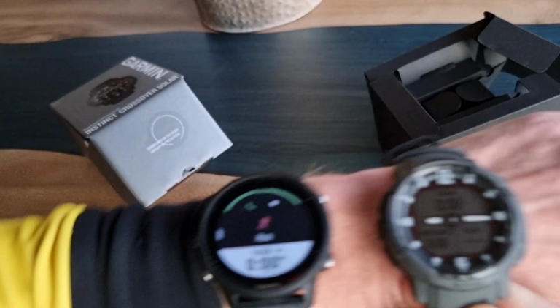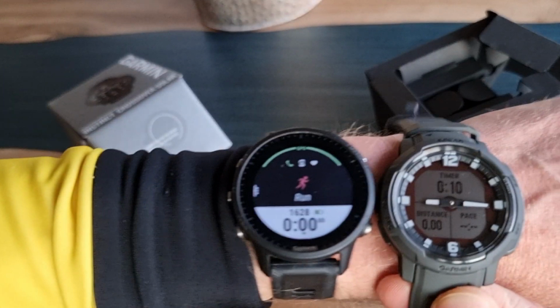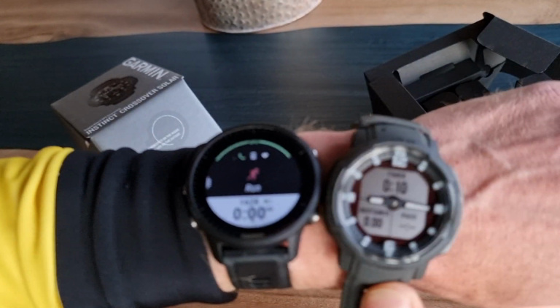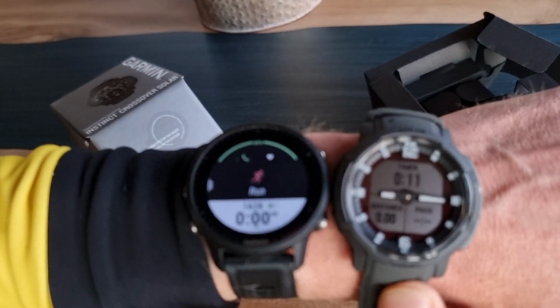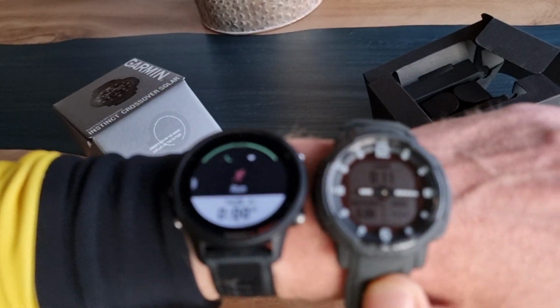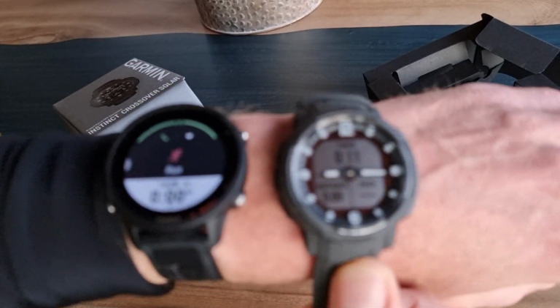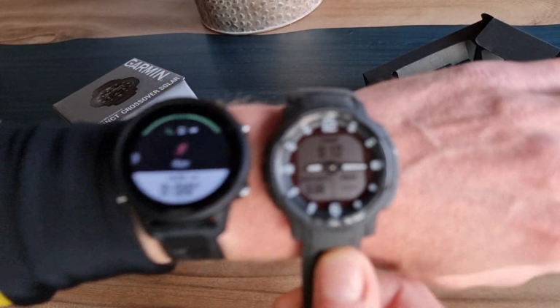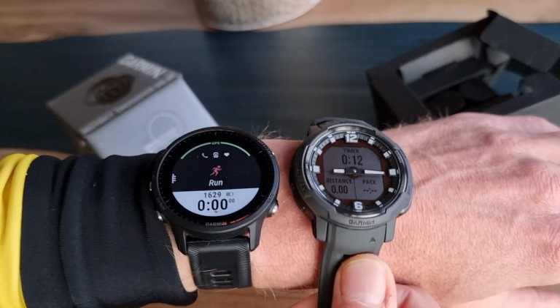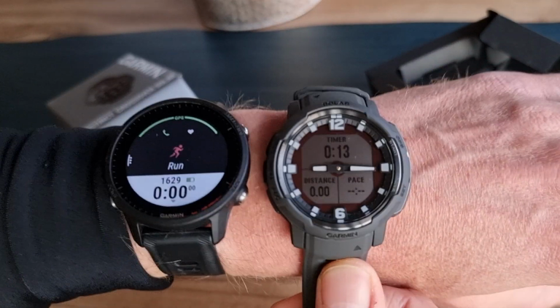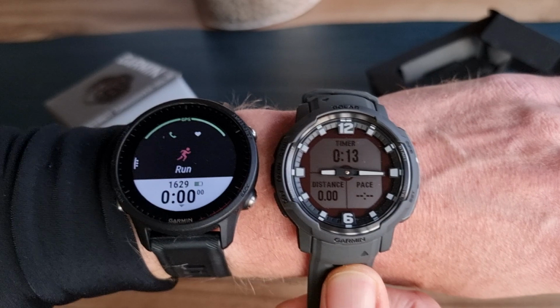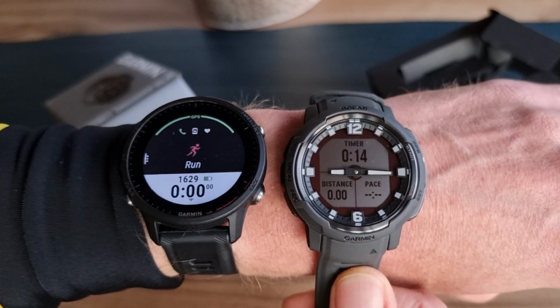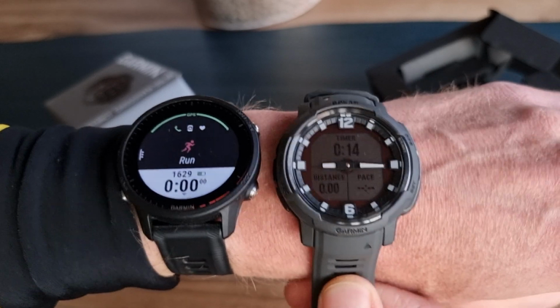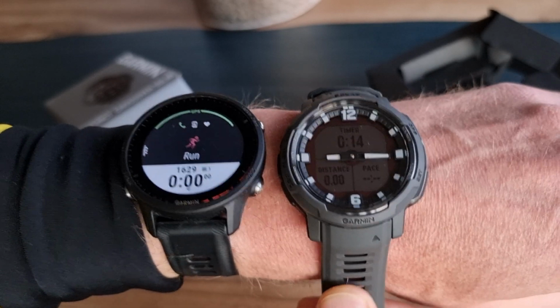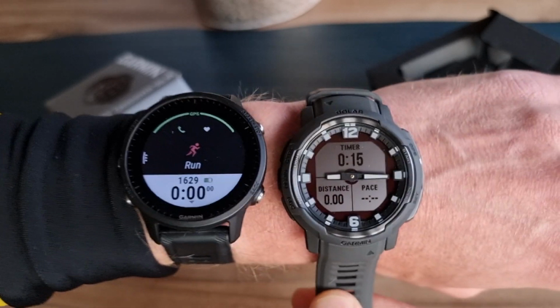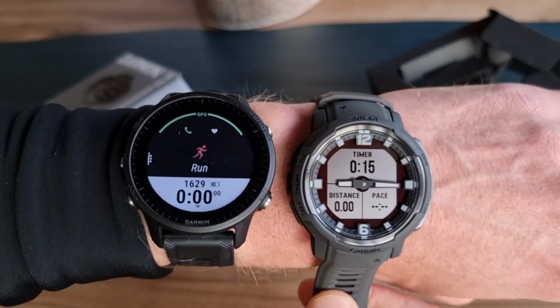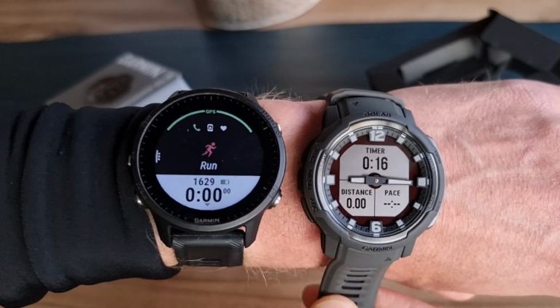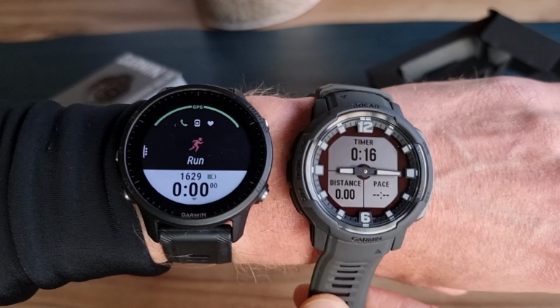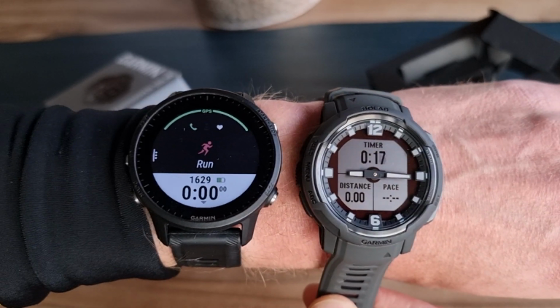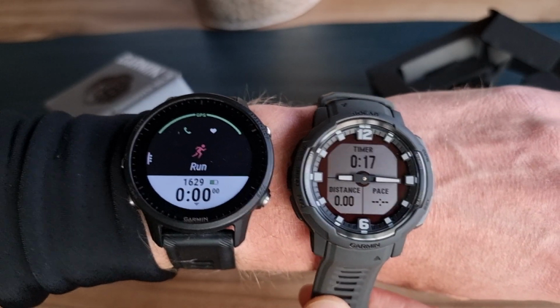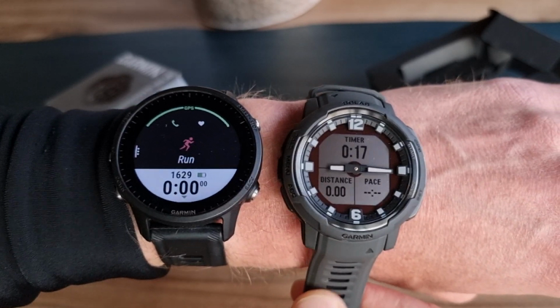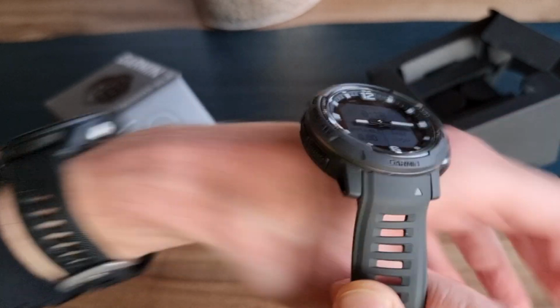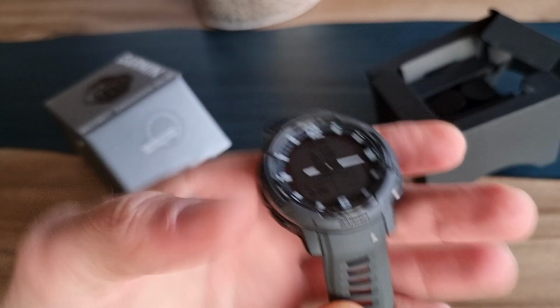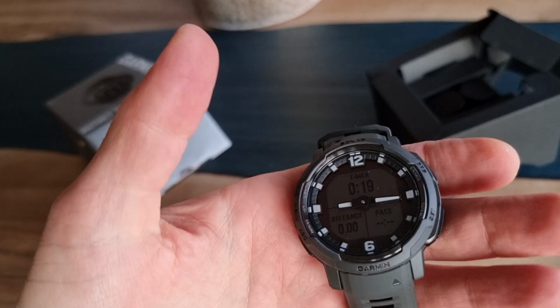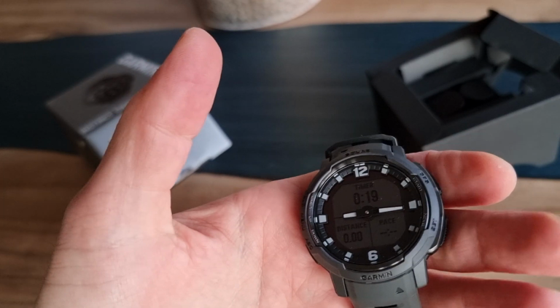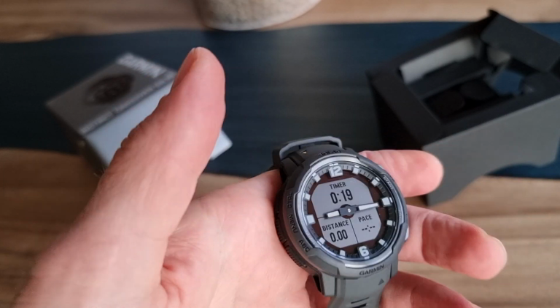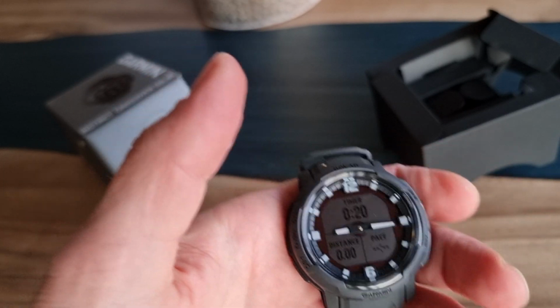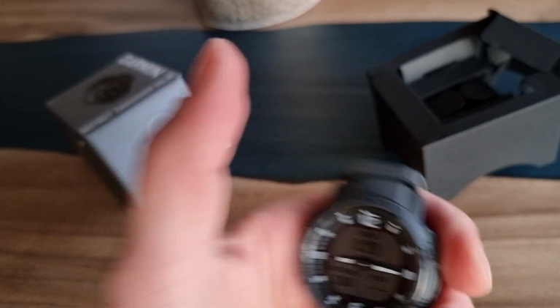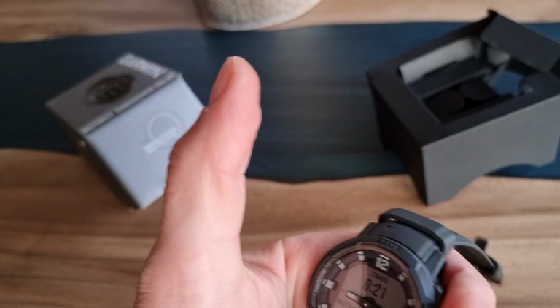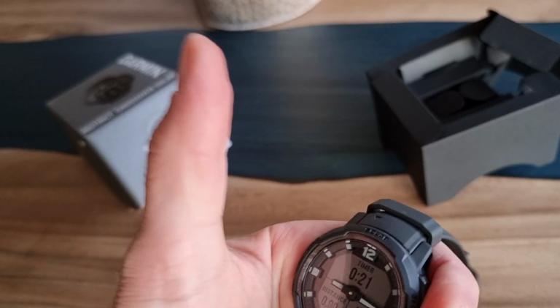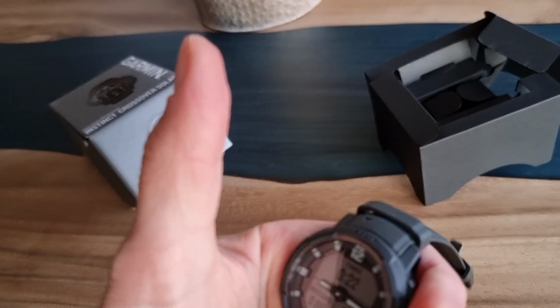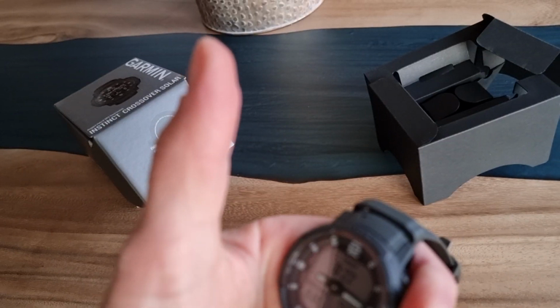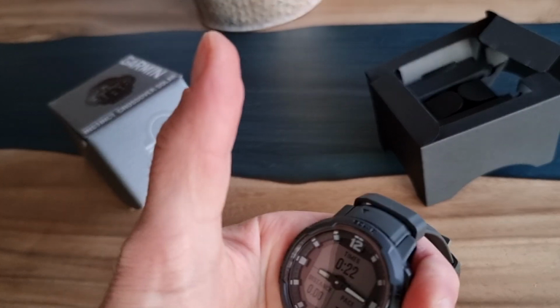So I'm going running now. This is the first video — there are more coming up comparing it with the Fenix 7, other Garmin watches, and also the more expensive Polars. Thank you, see you in the next video, and please subscribe to the channel.